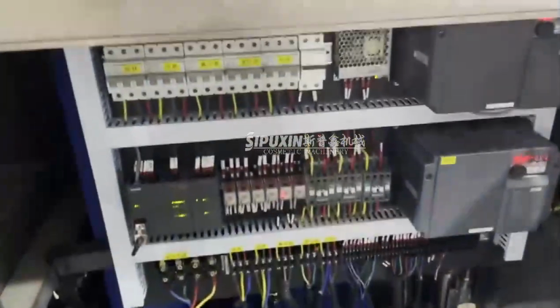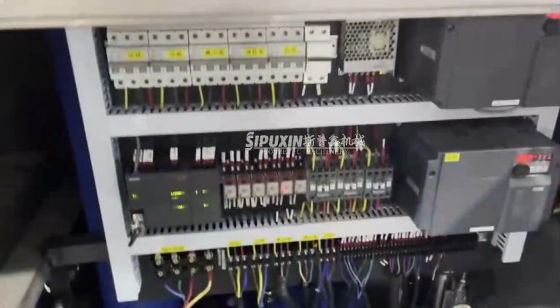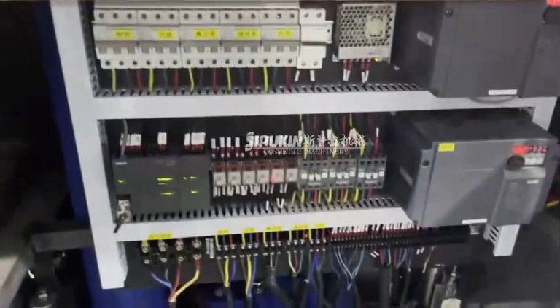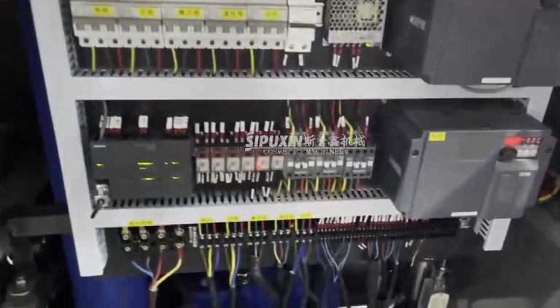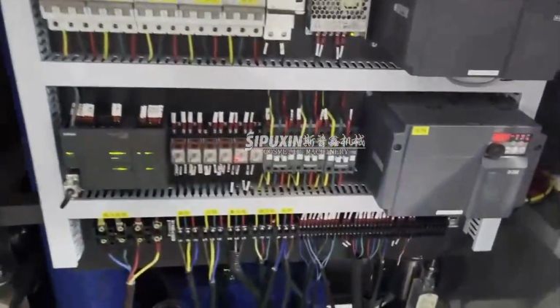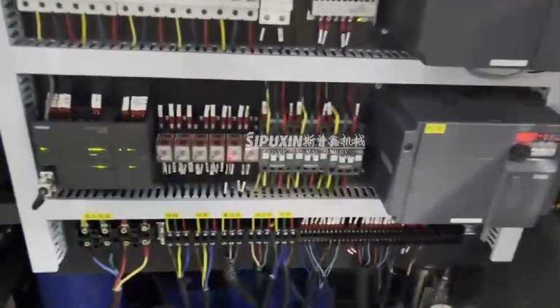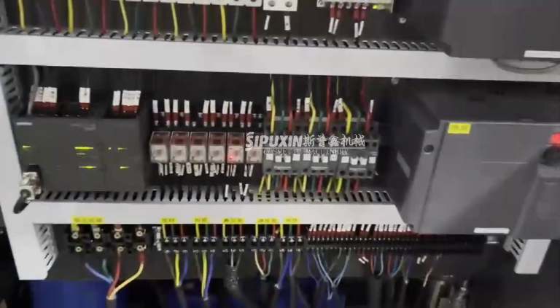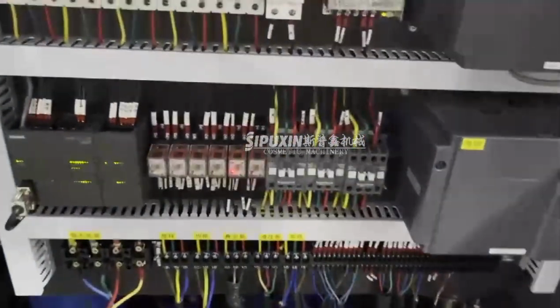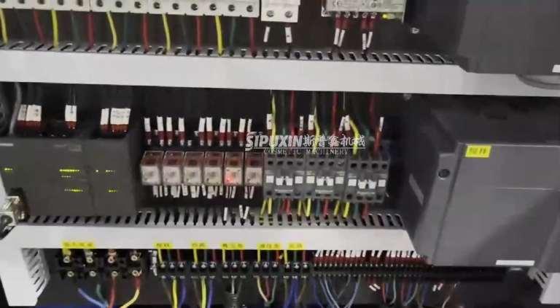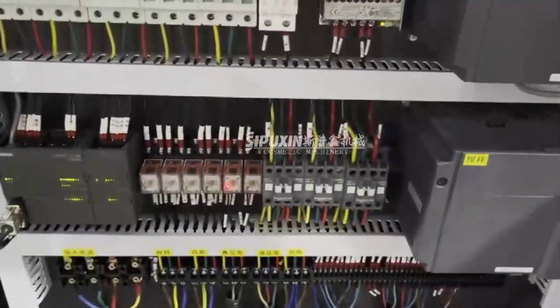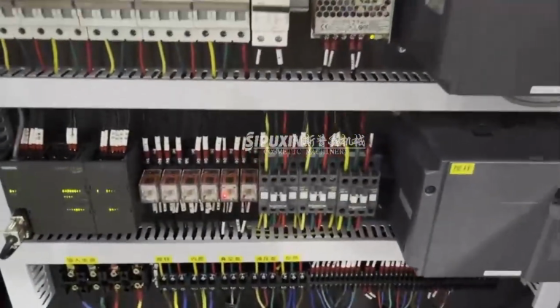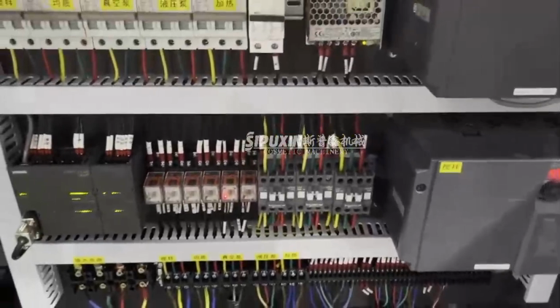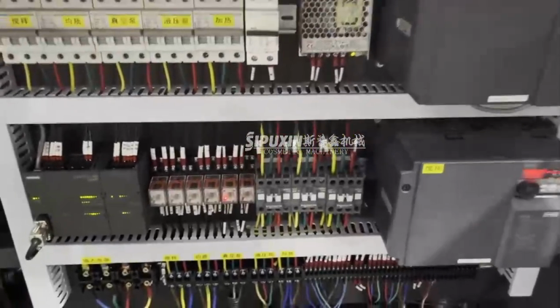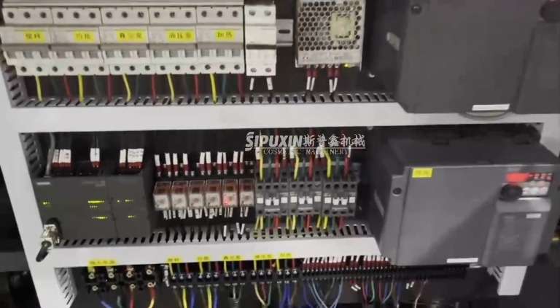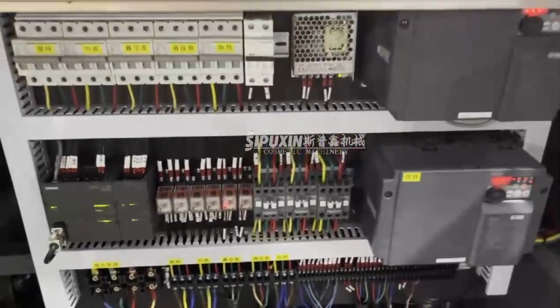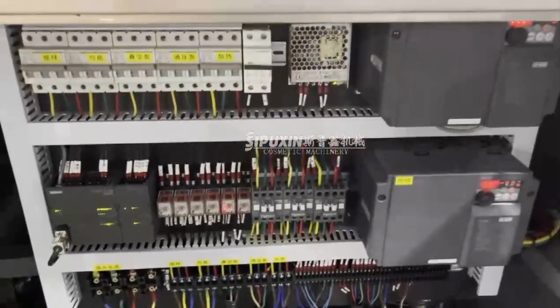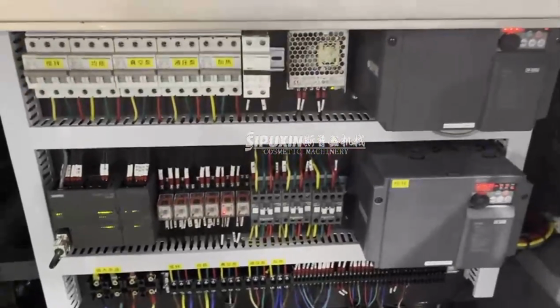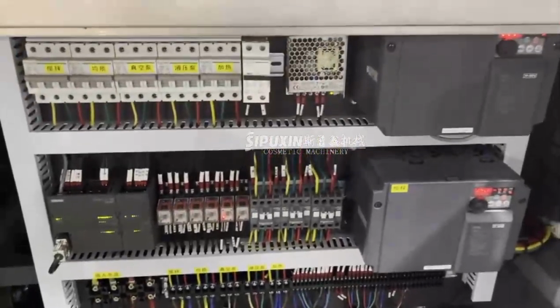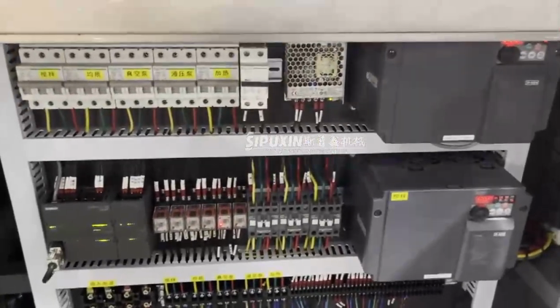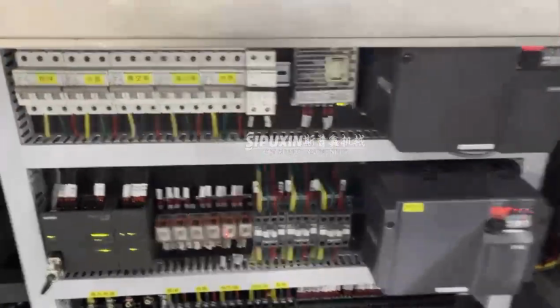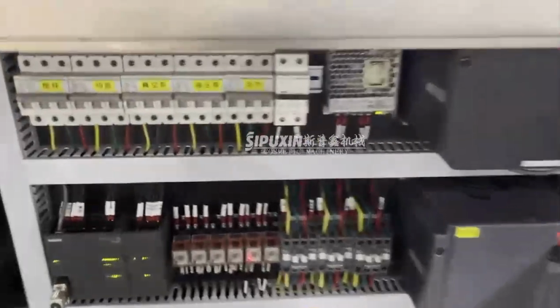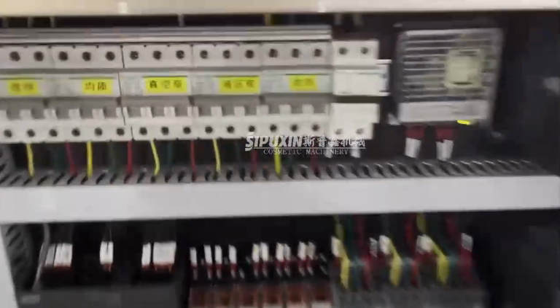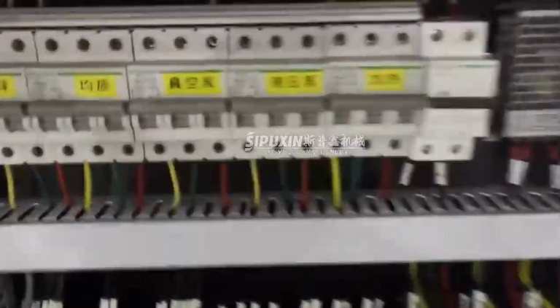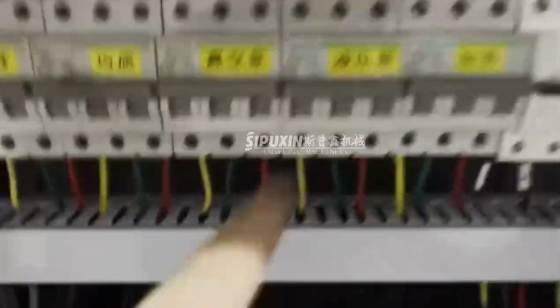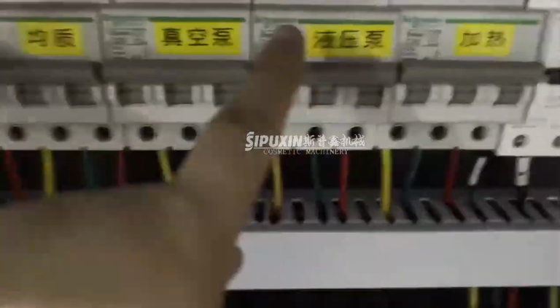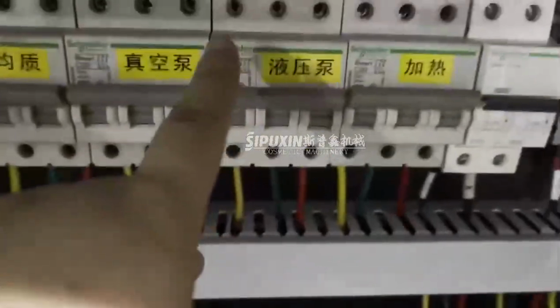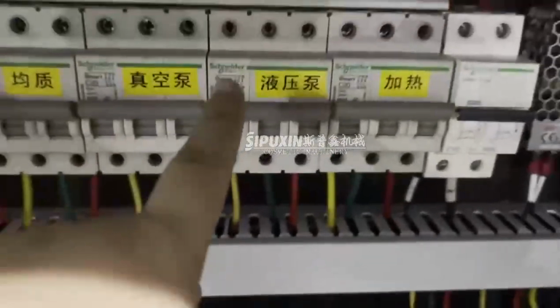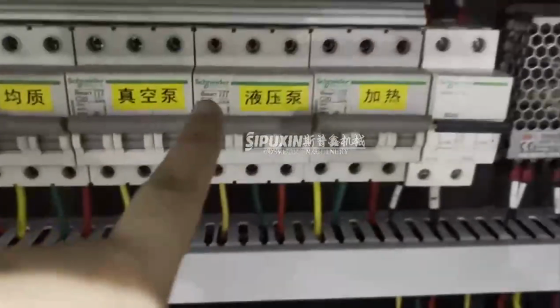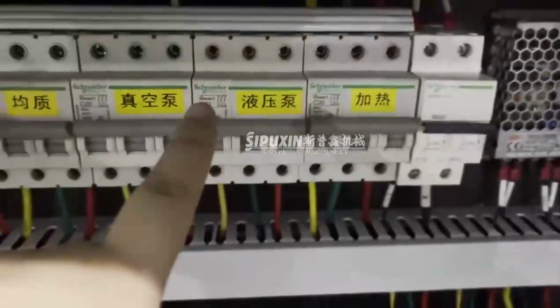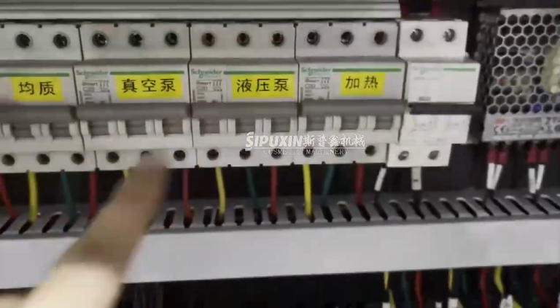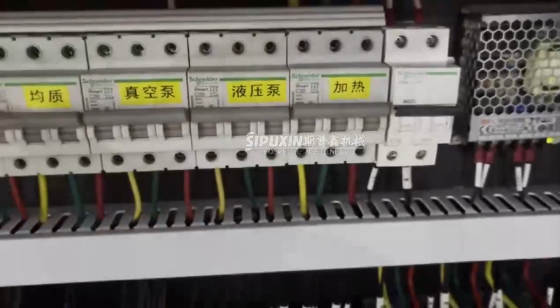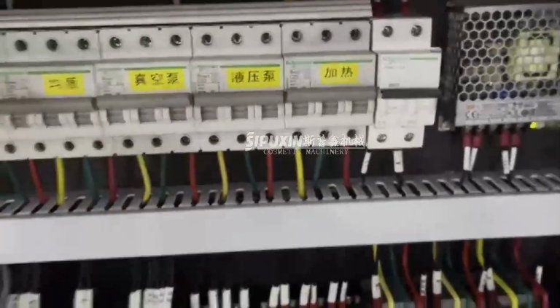Electric components. All the main parts are using Schneider brand components.